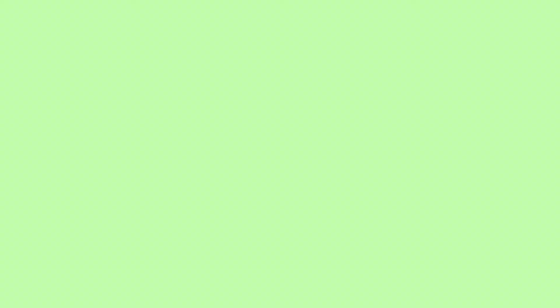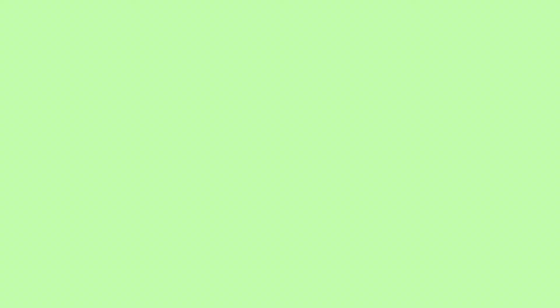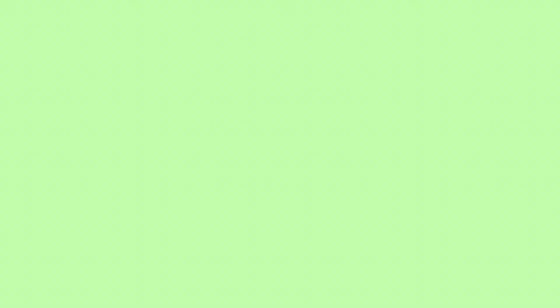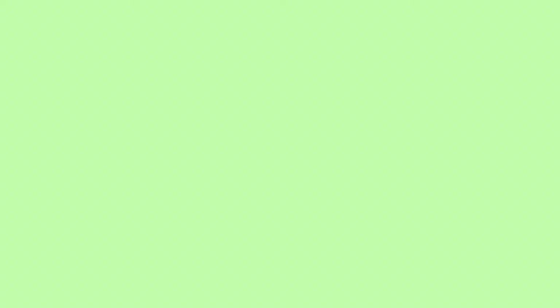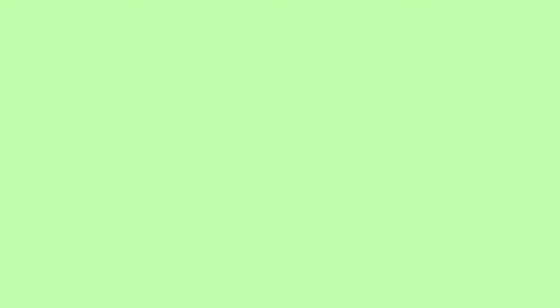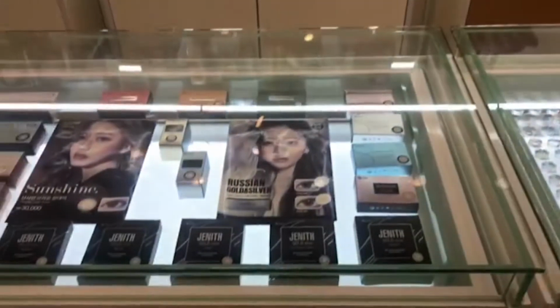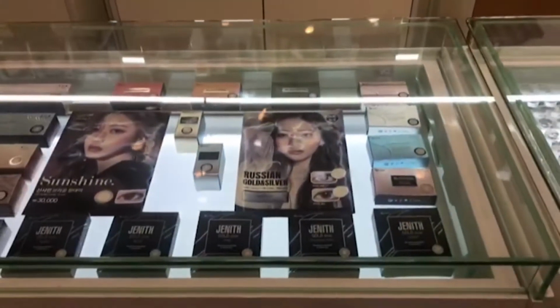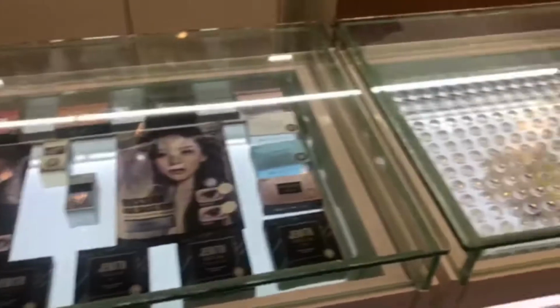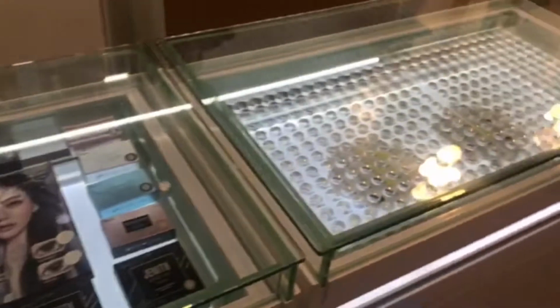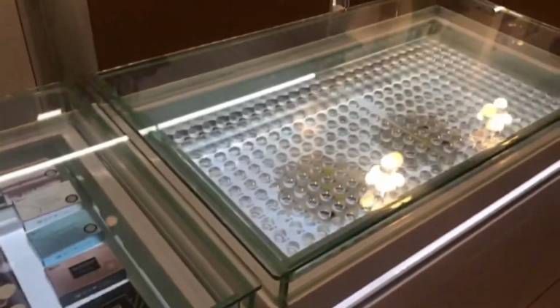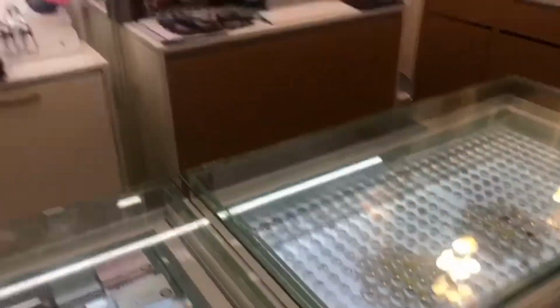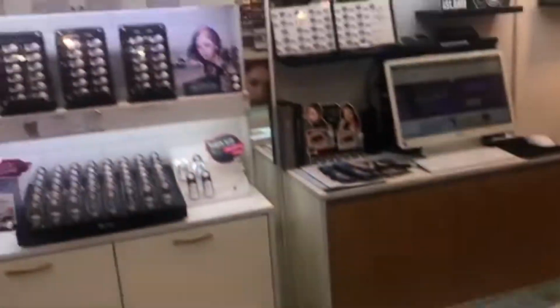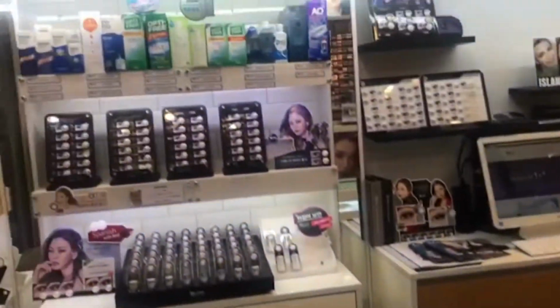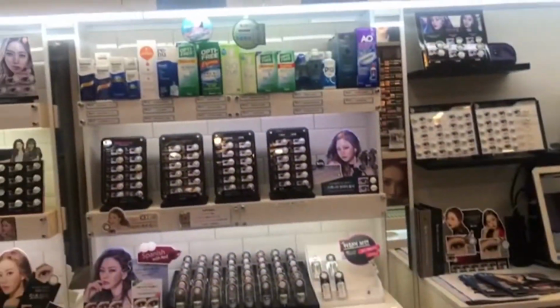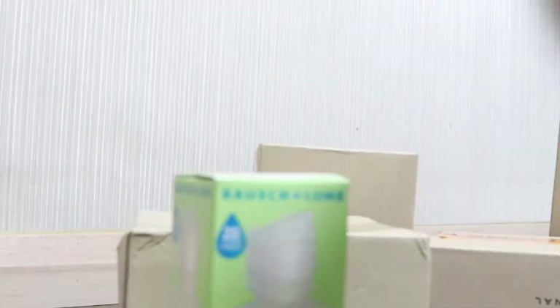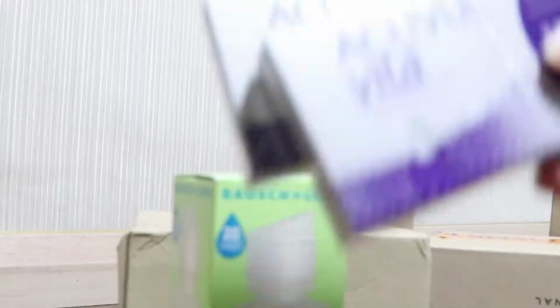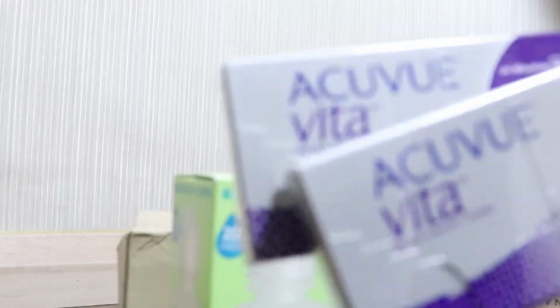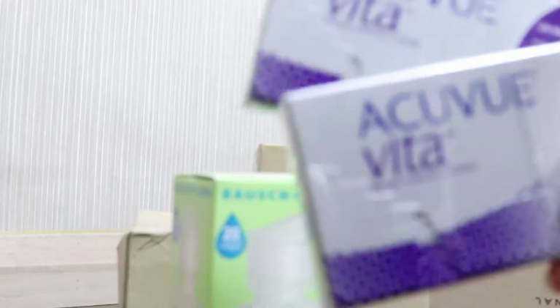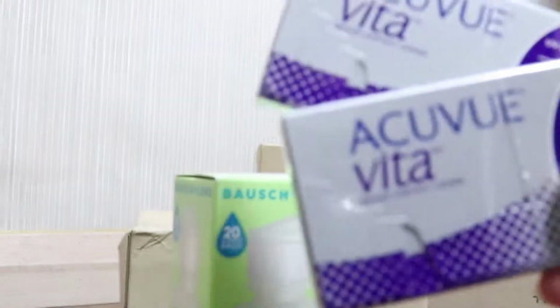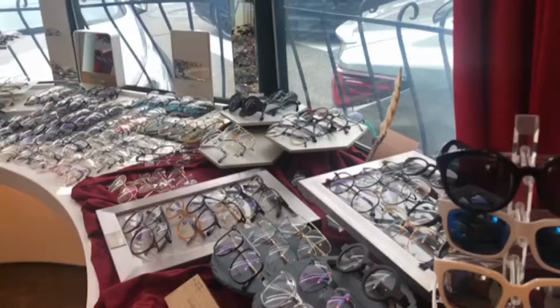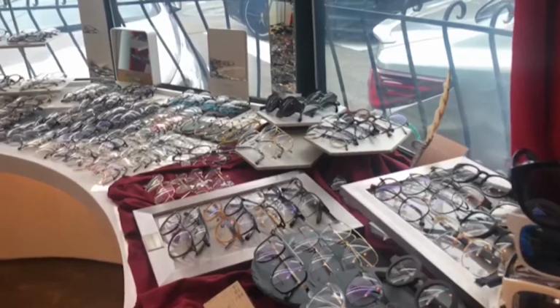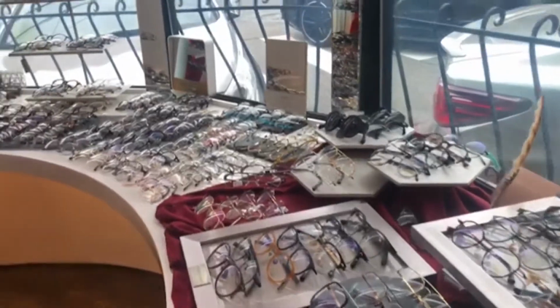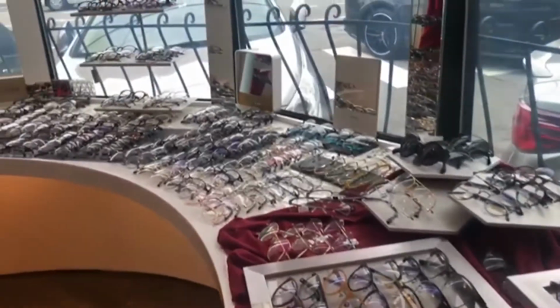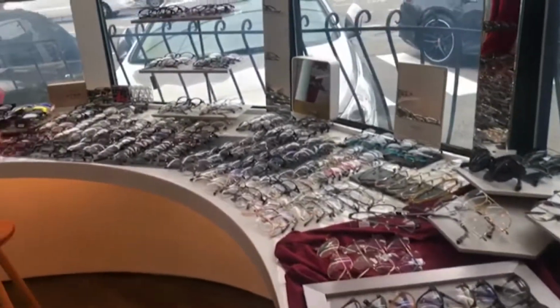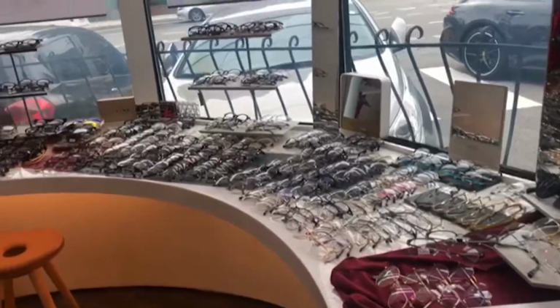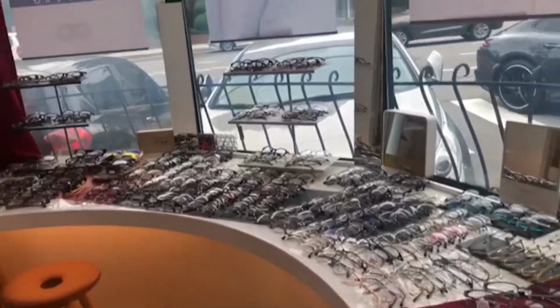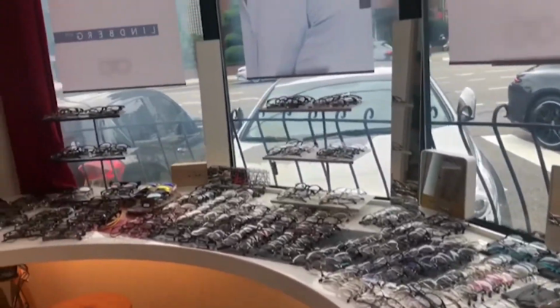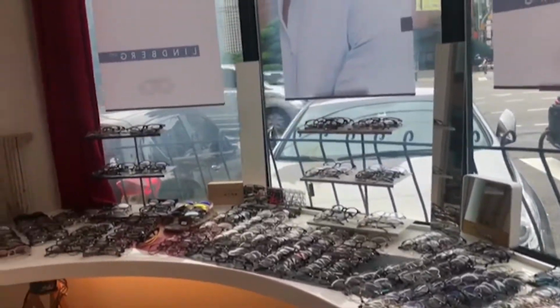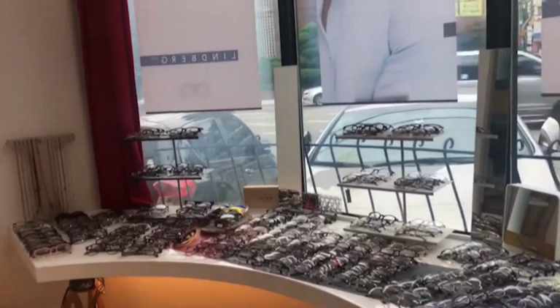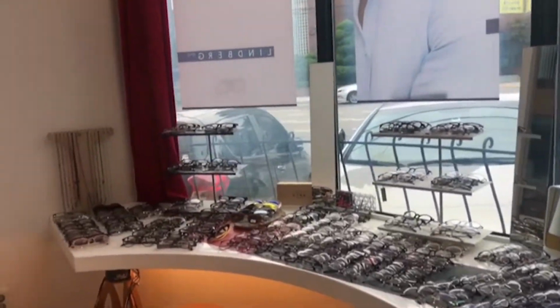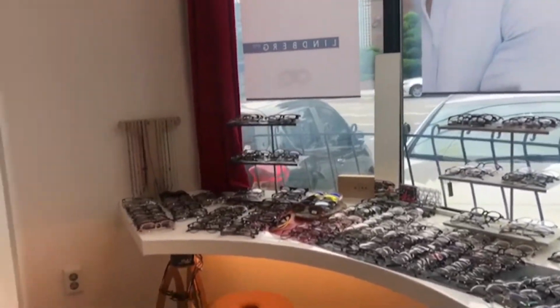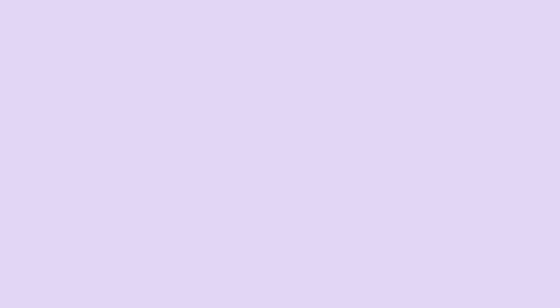Then I went shopping for contacts and glasses. I have really bad eyesight so I bought 9 months worth of contacts just in case, and a new pair of glasses since I got my last one a few years ago.